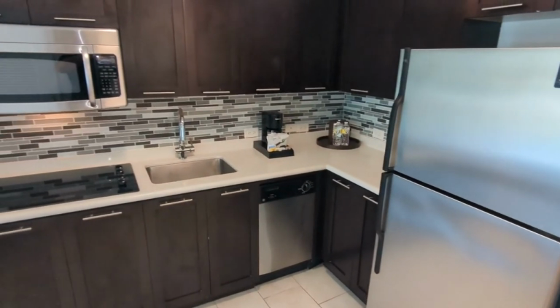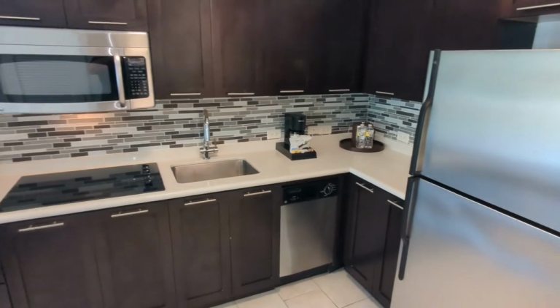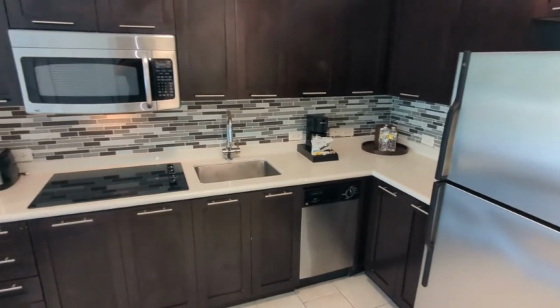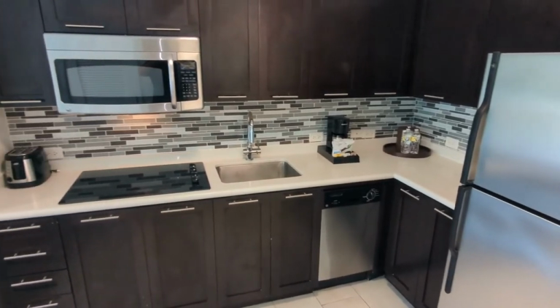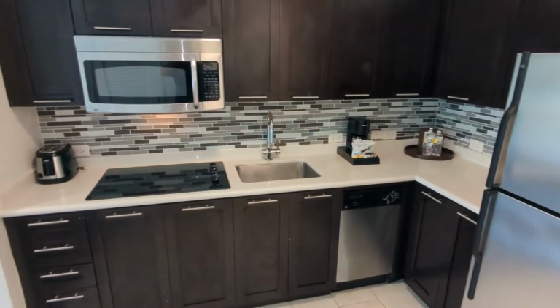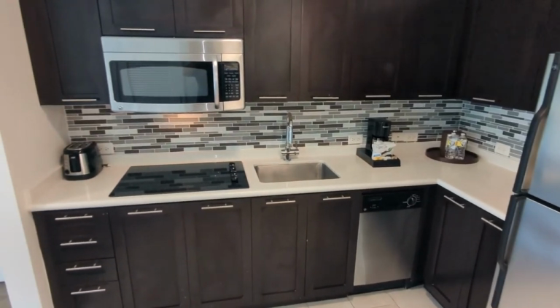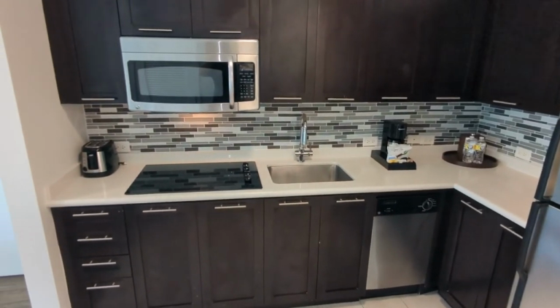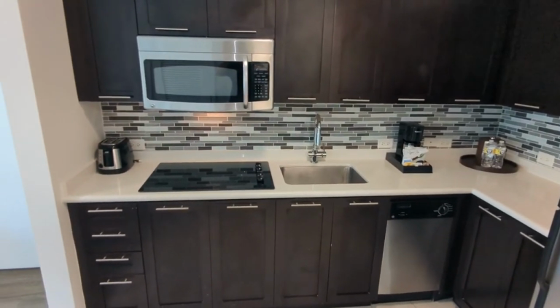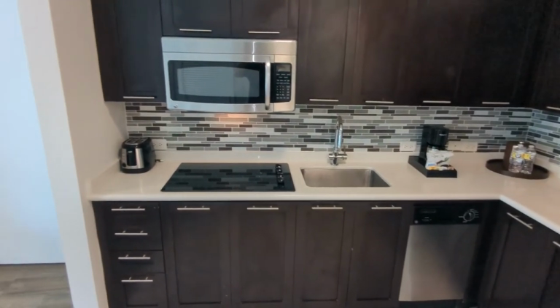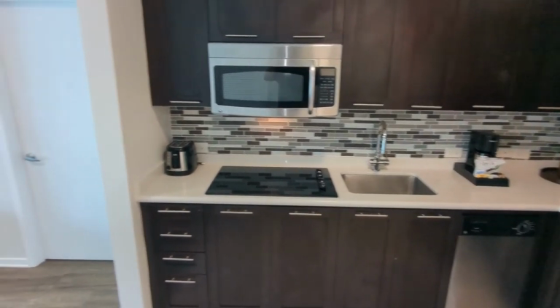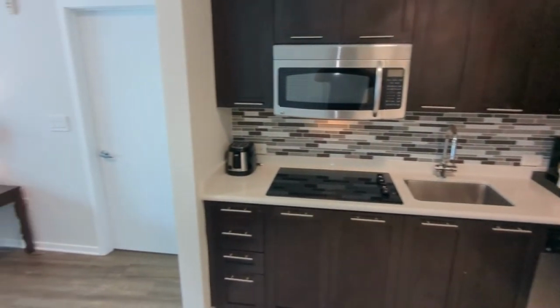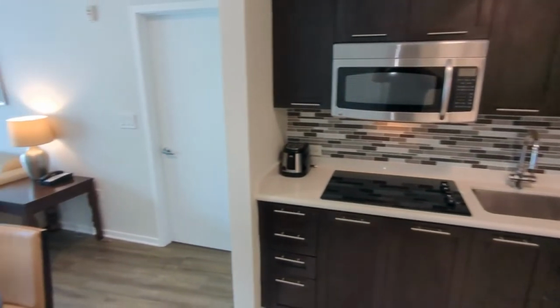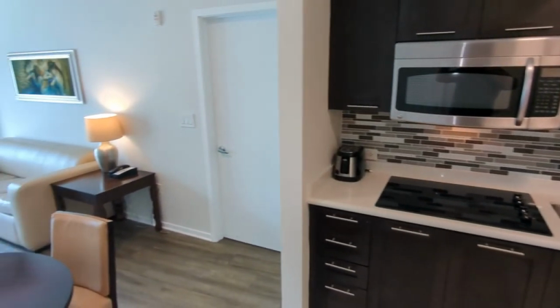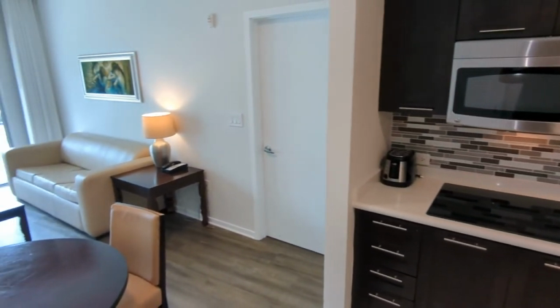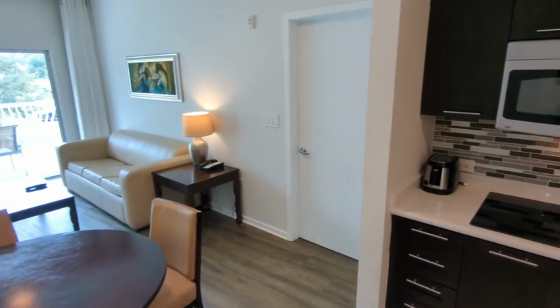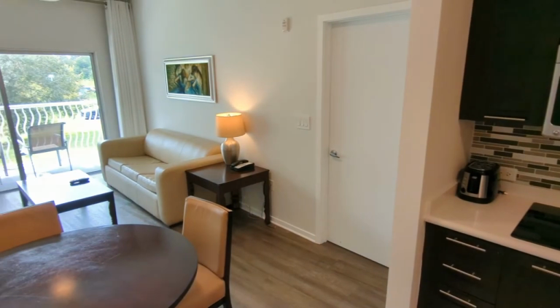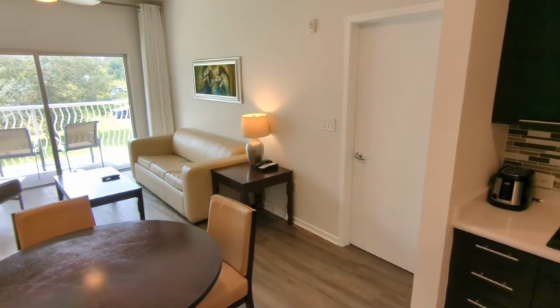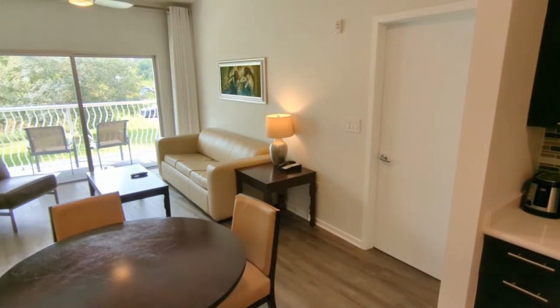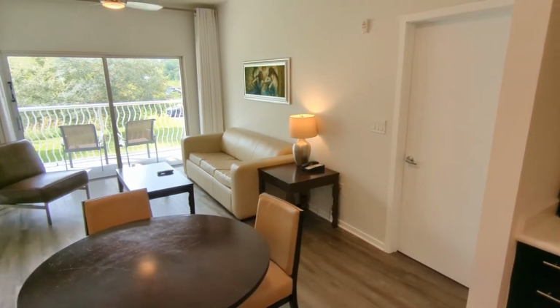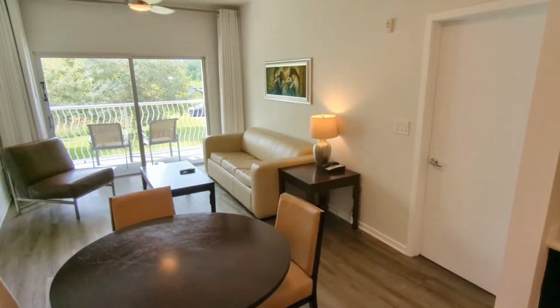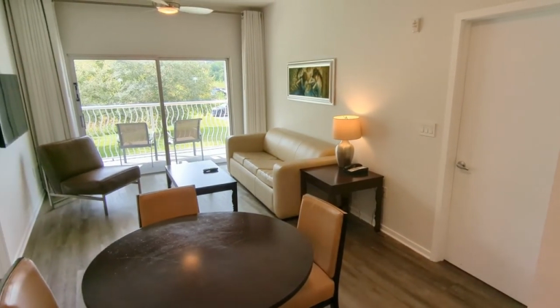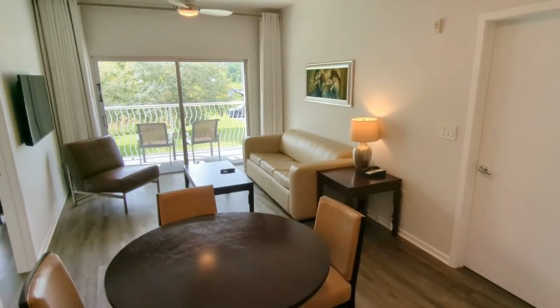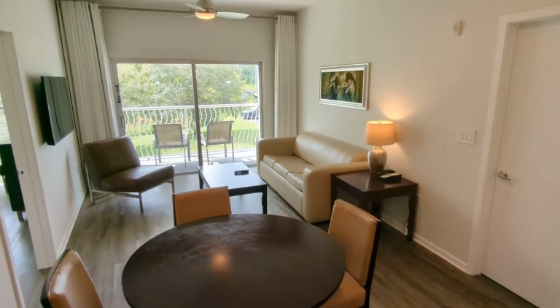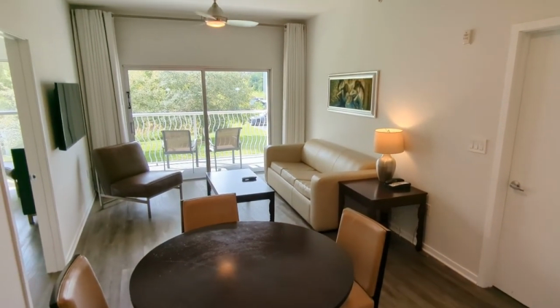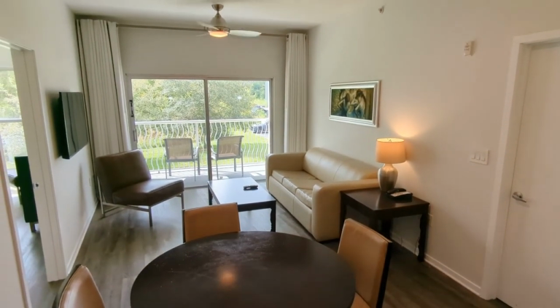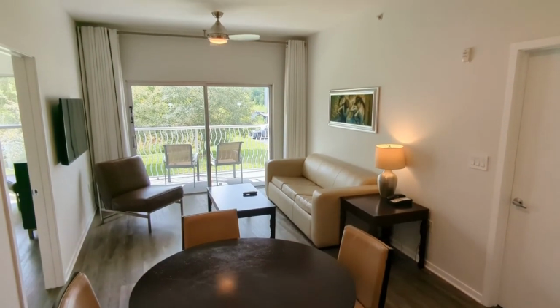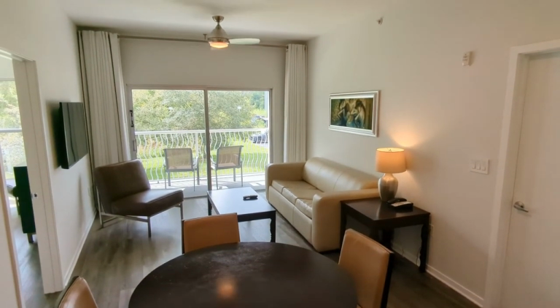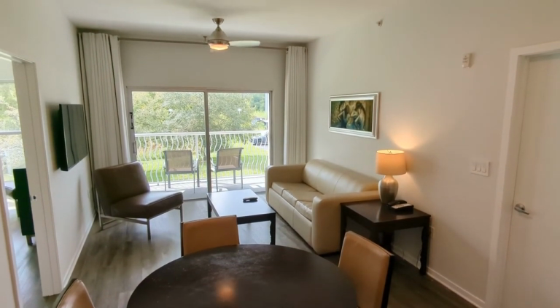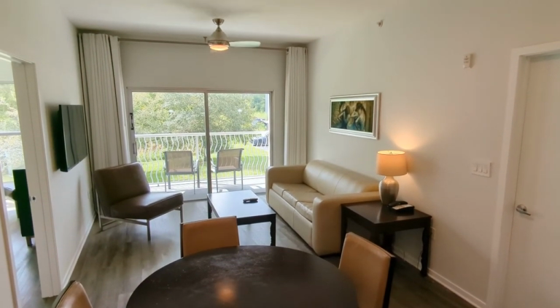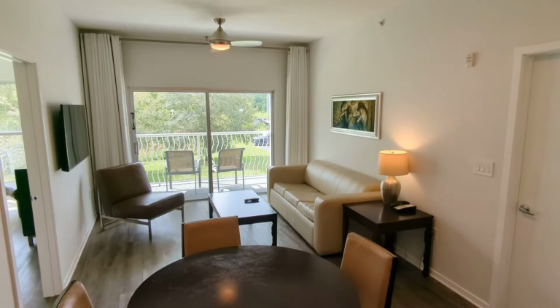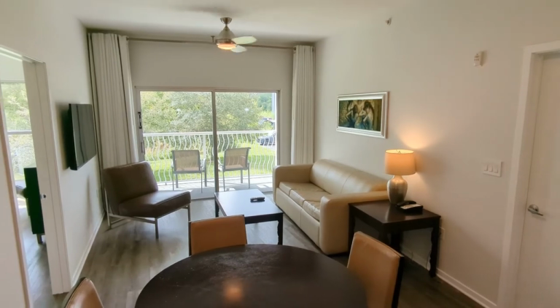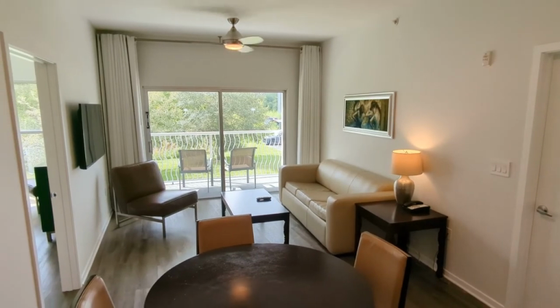This is the kind of place you'd want to stay — 10 minutes from Disney, near the beaches and all the theme parks. Live the vacation lifestyle. Nice.